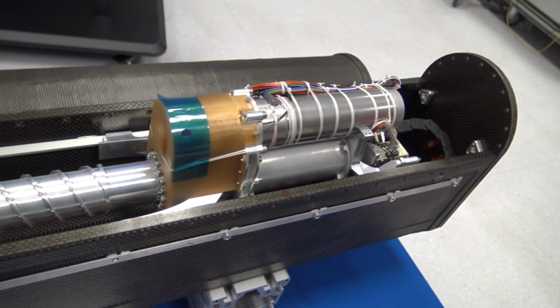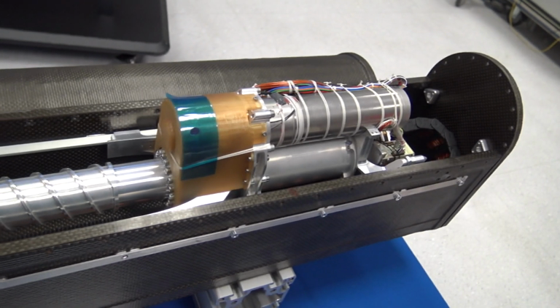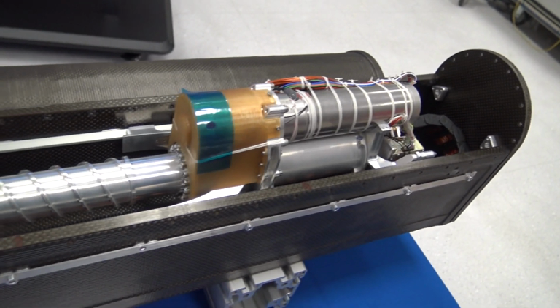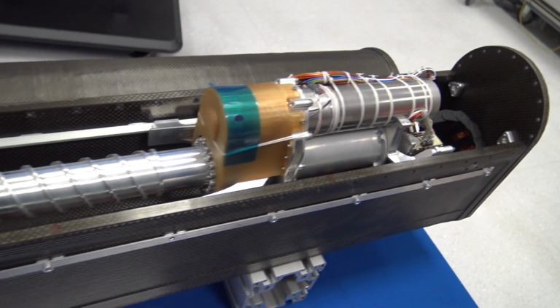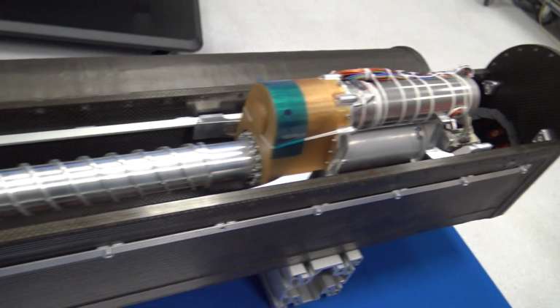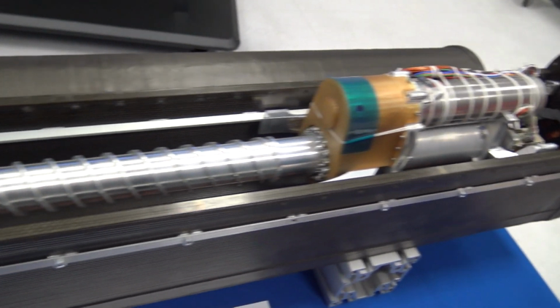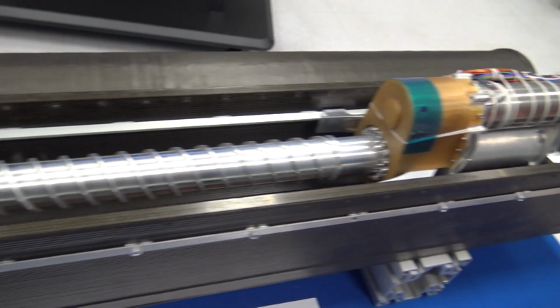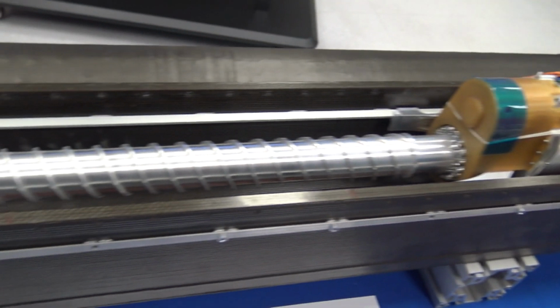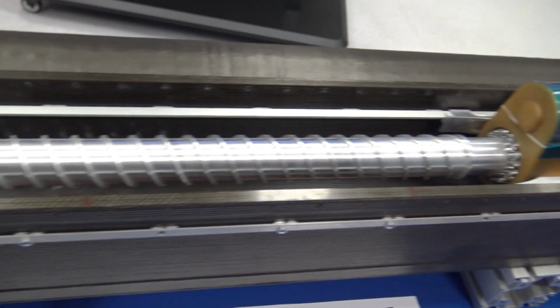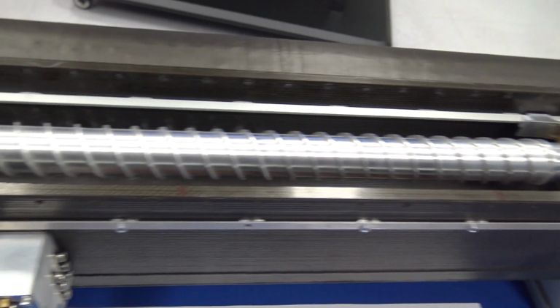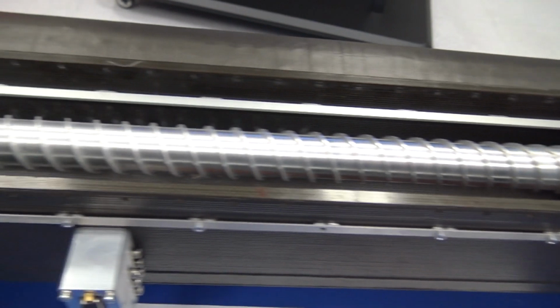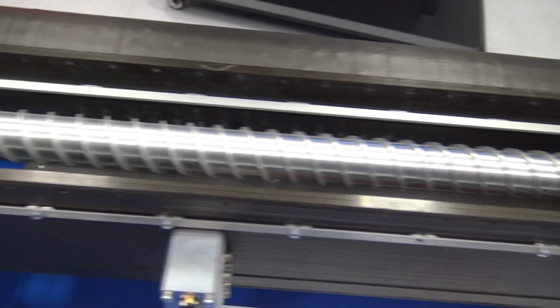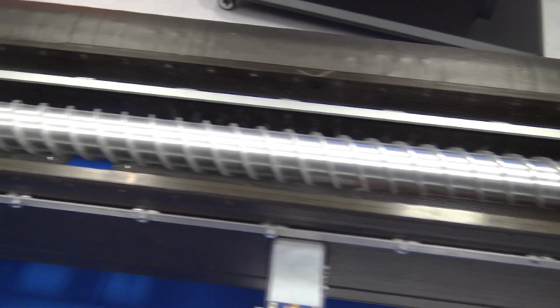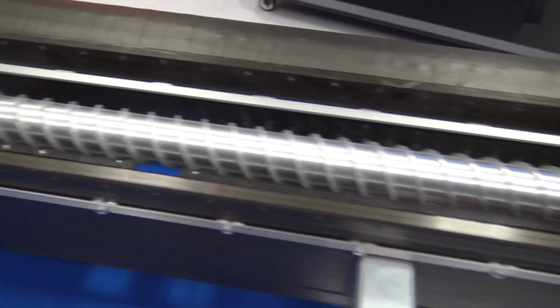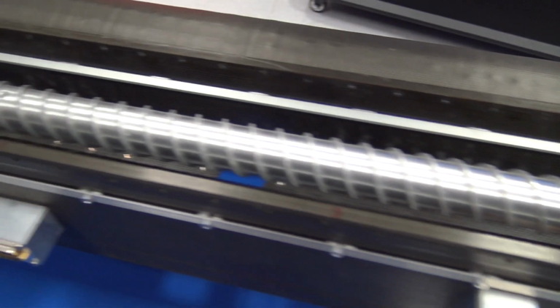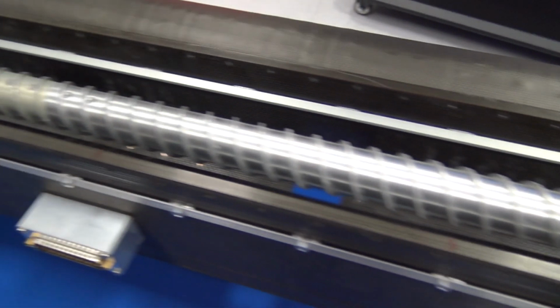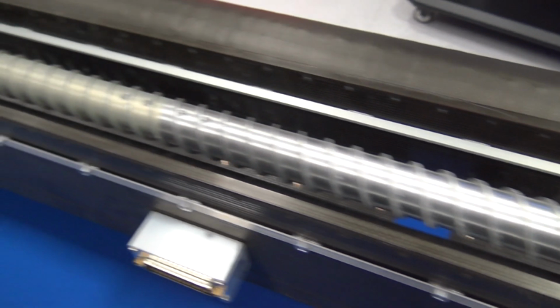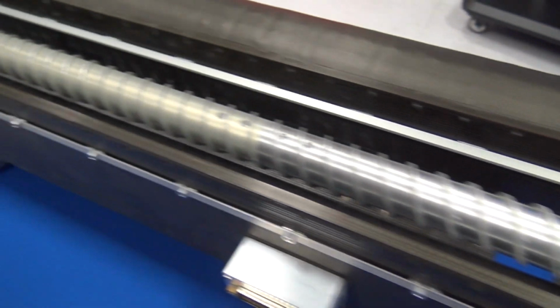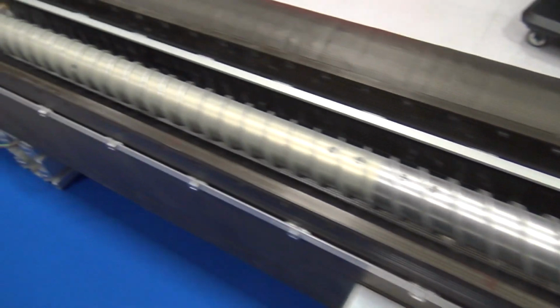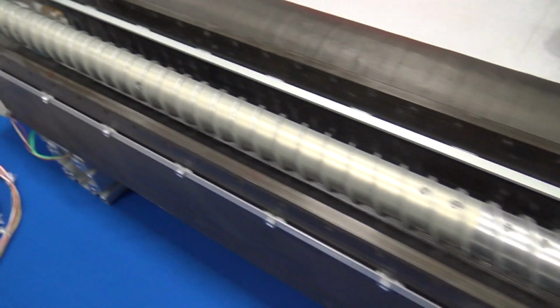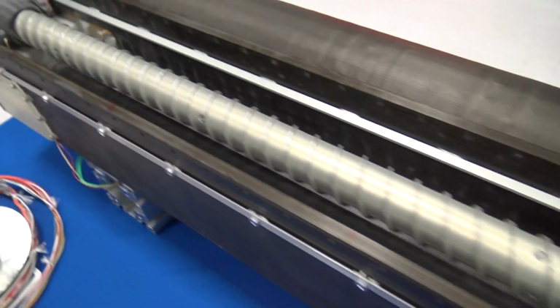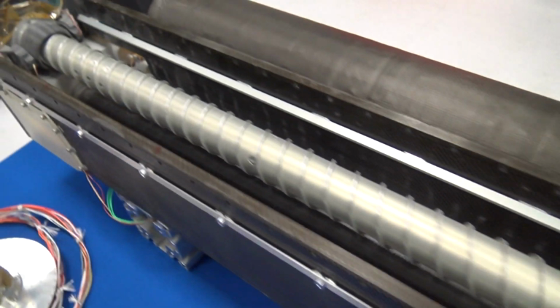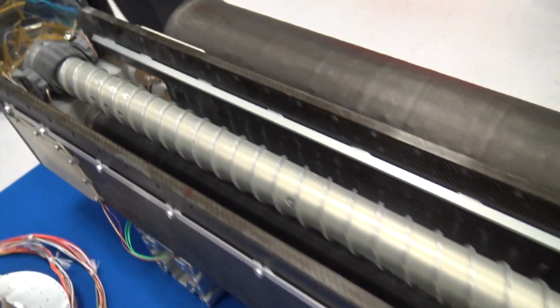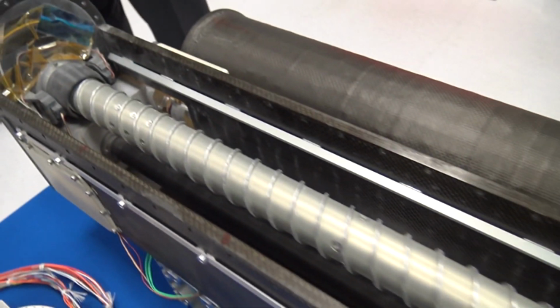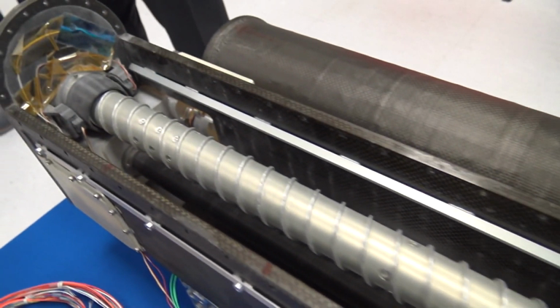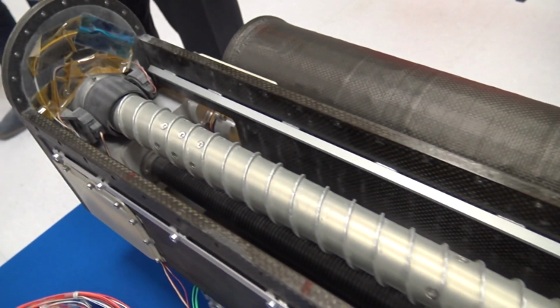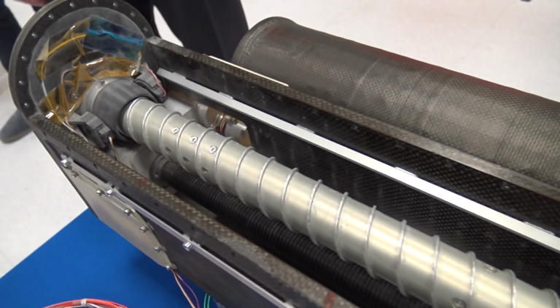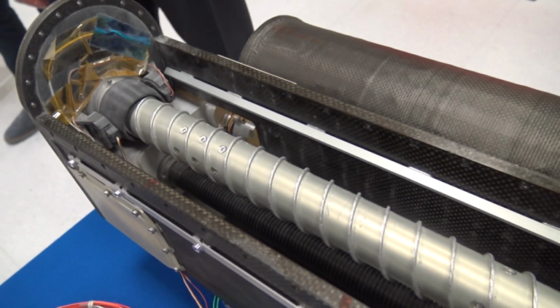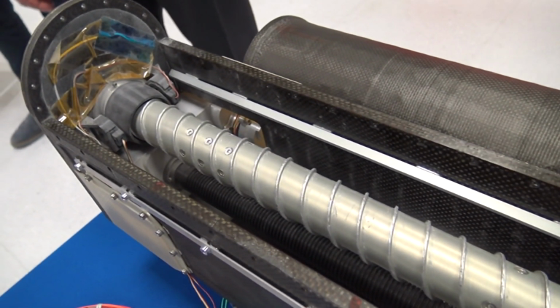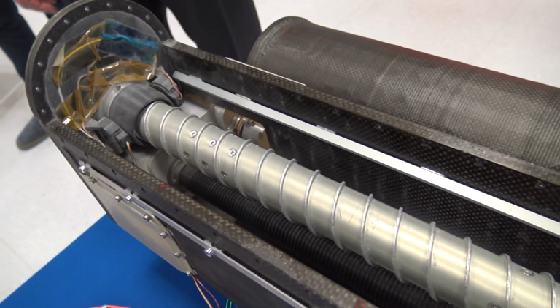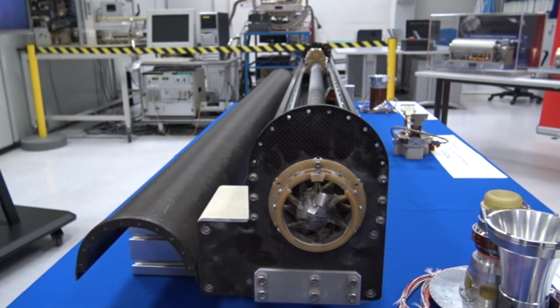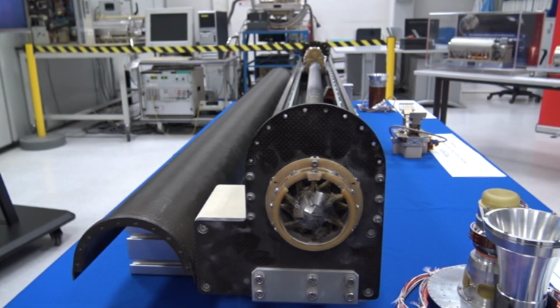This is Prospect, the drill manufactured by Leonardo at the Nervianos plant, close to Milan, with which Italy will explore the moon's secrets.